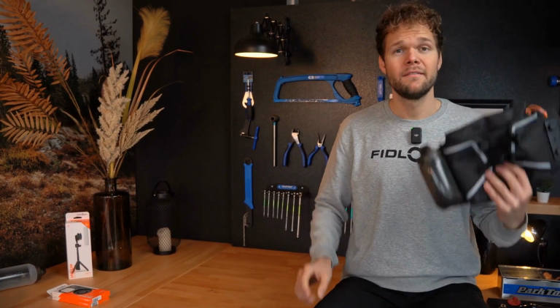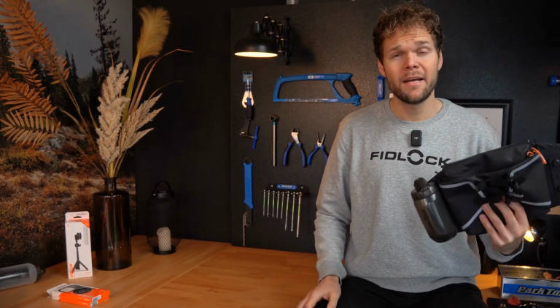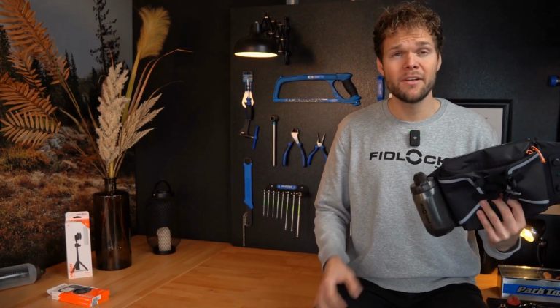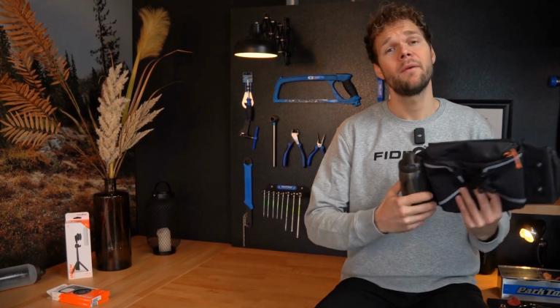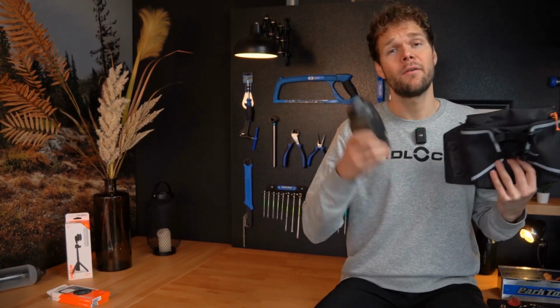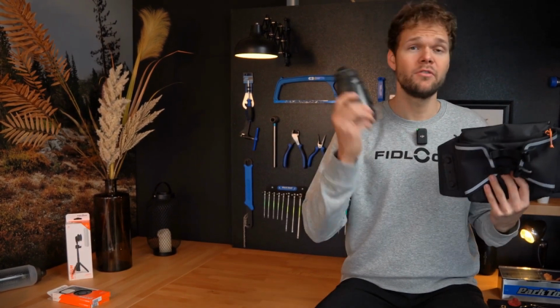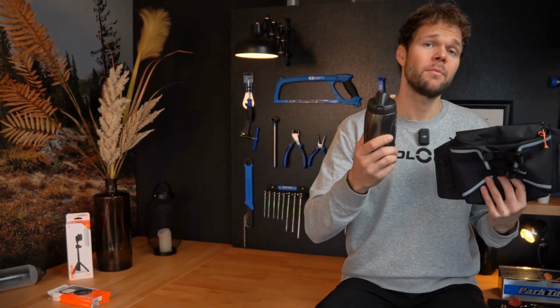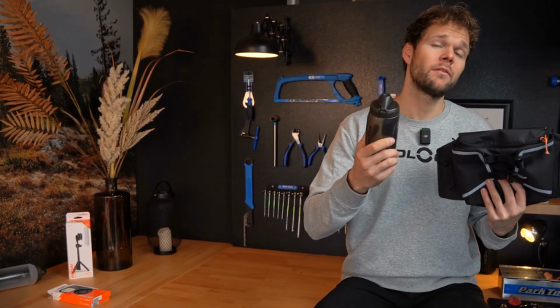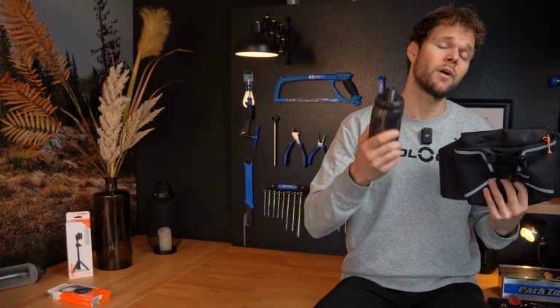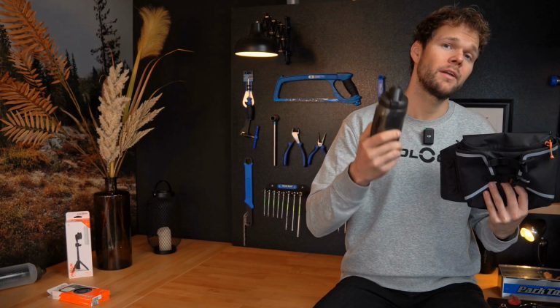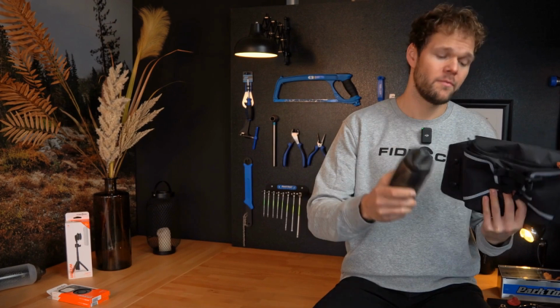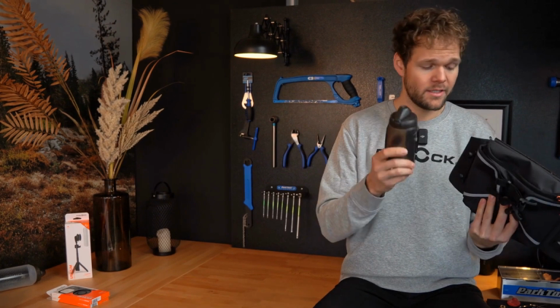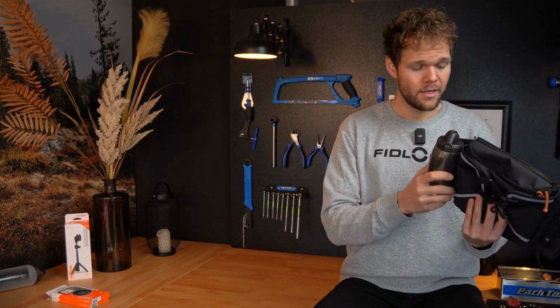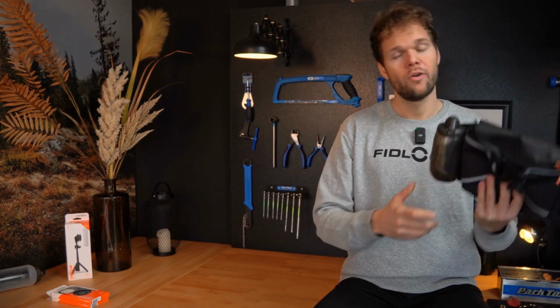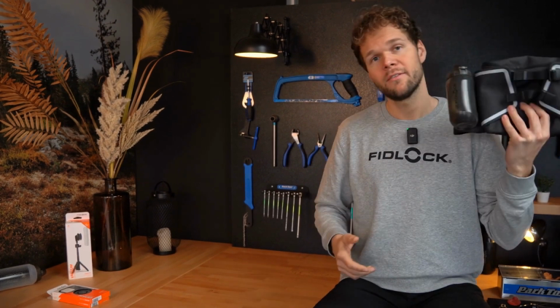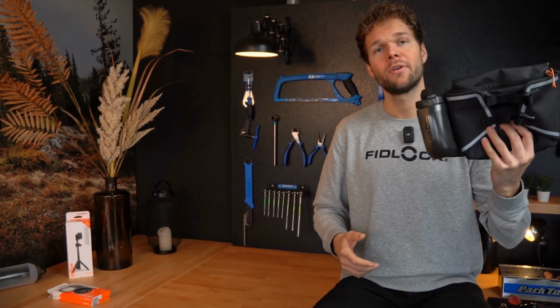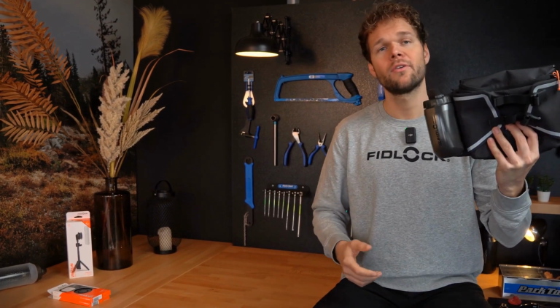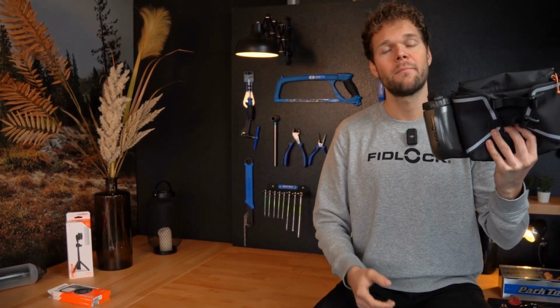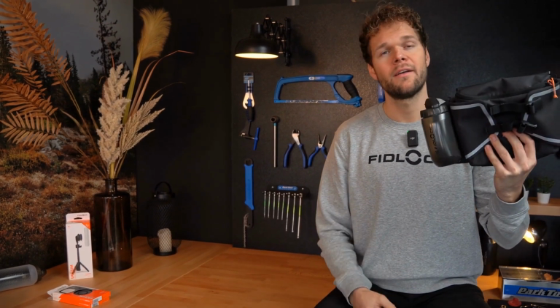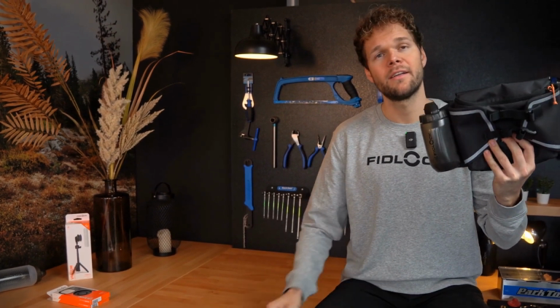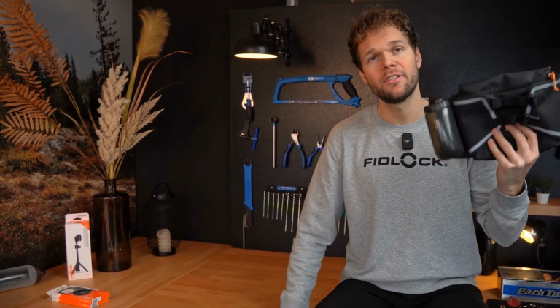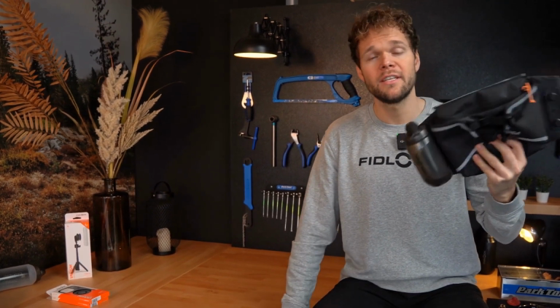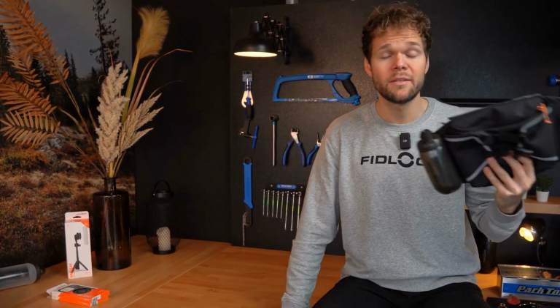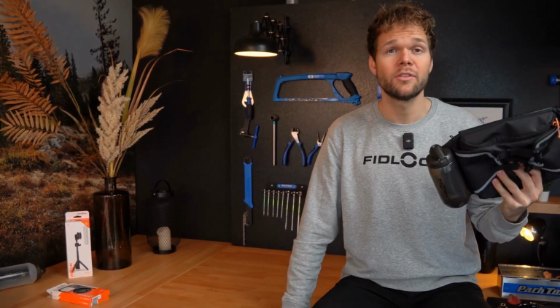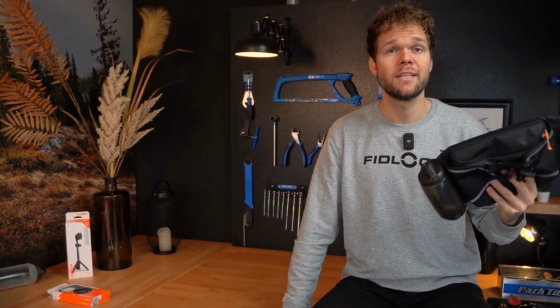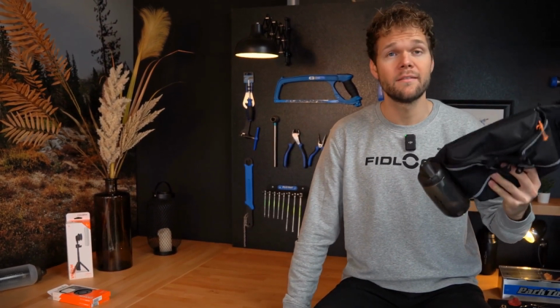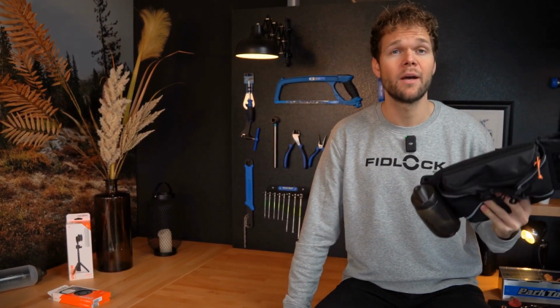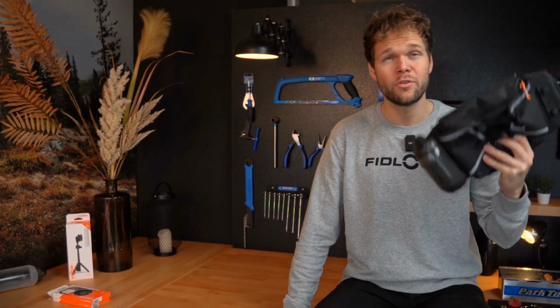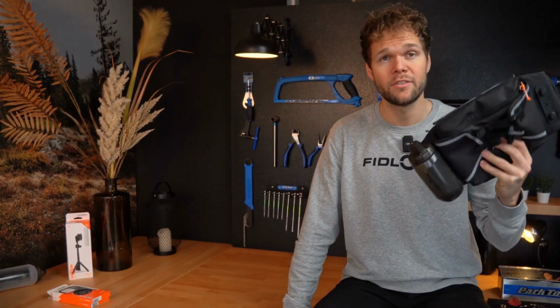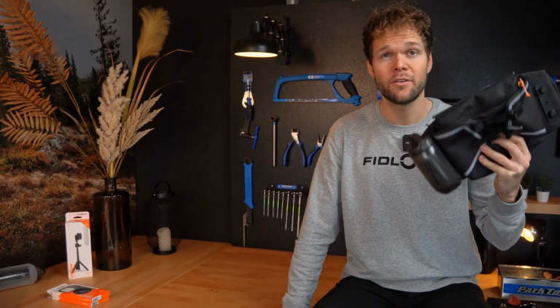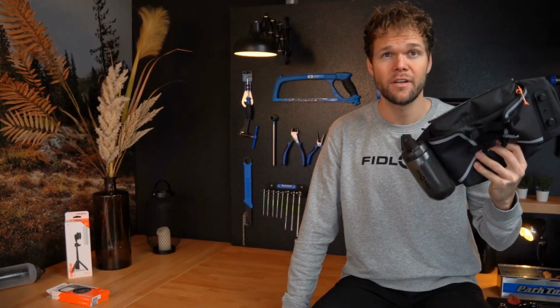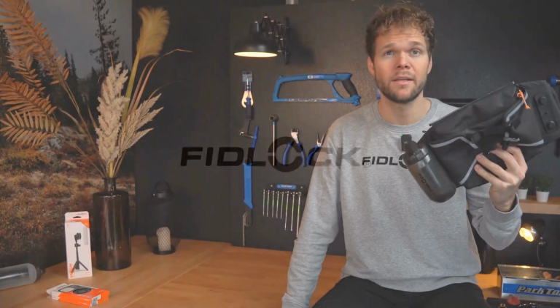The hip belt double comes with a Twist Bottle 450, and you can of course use your hip belt double individually just as you need it. I wish you lots and lots of fun with it.